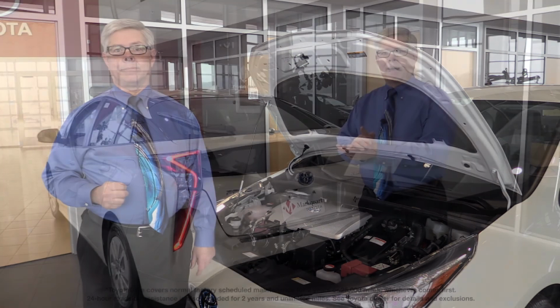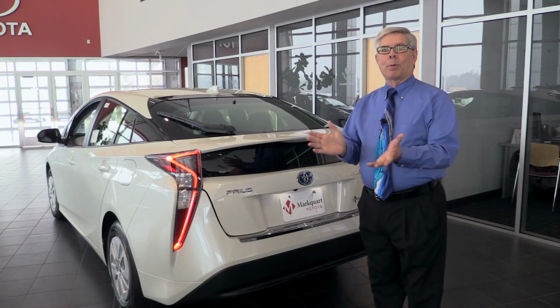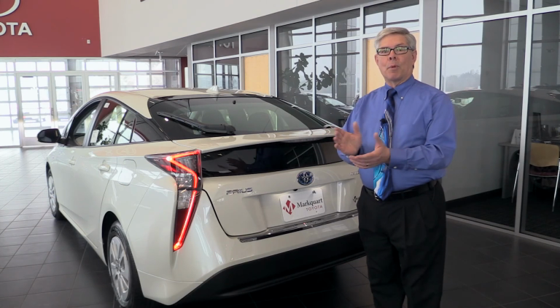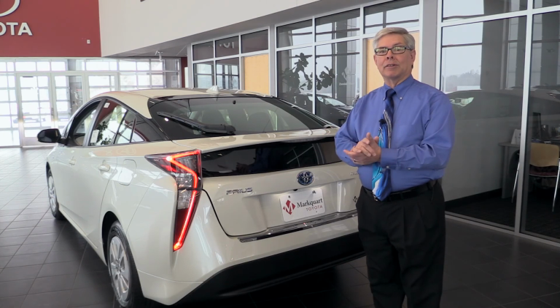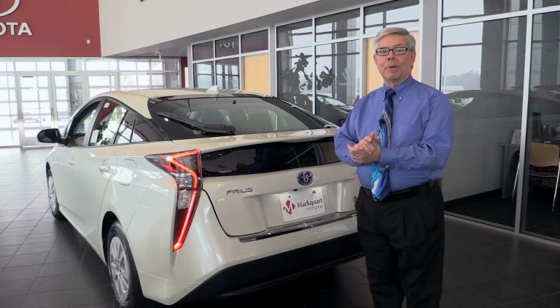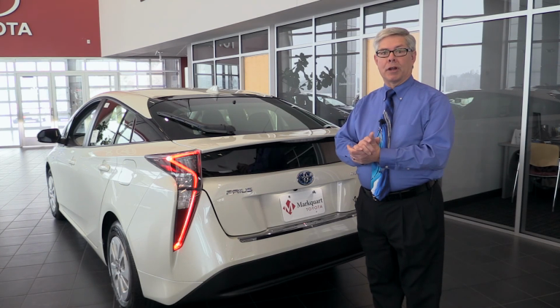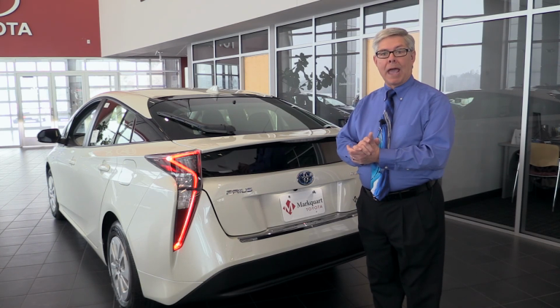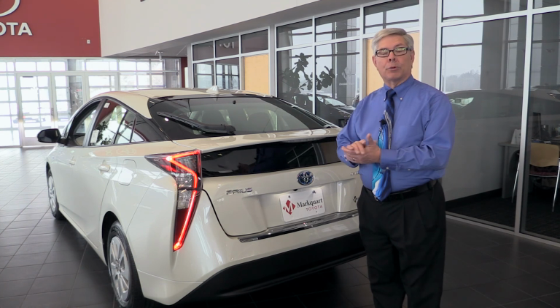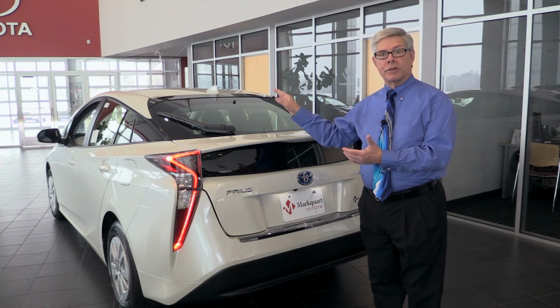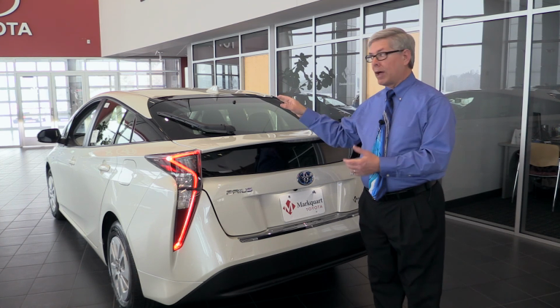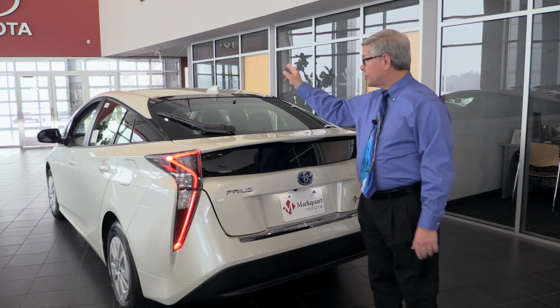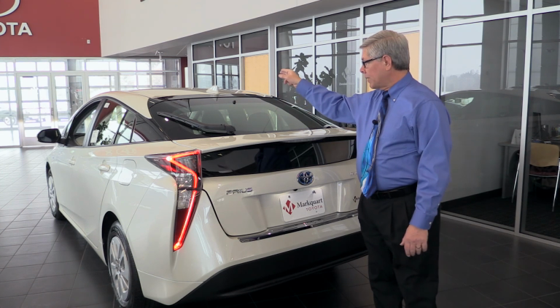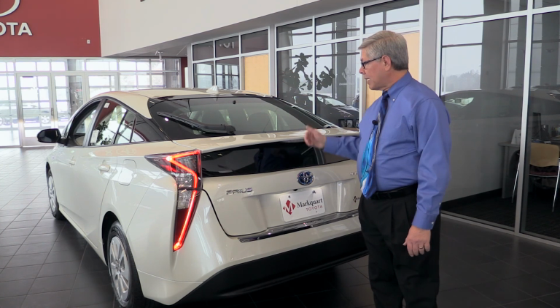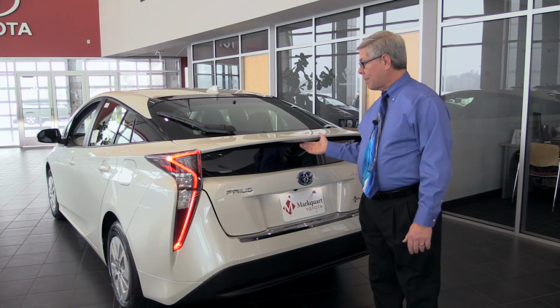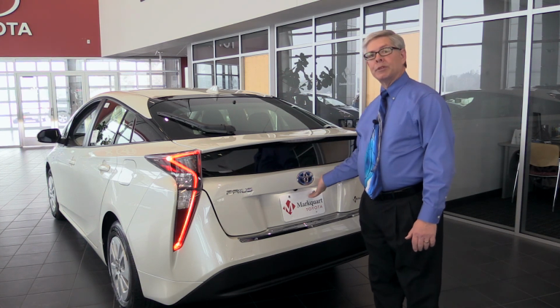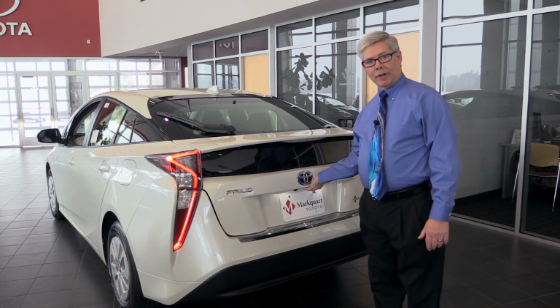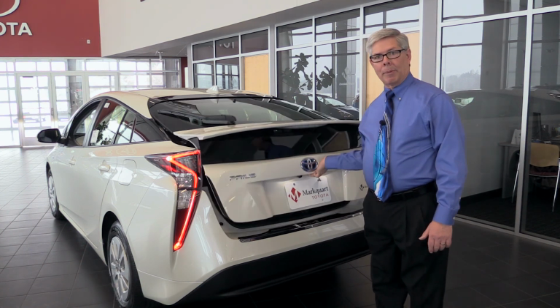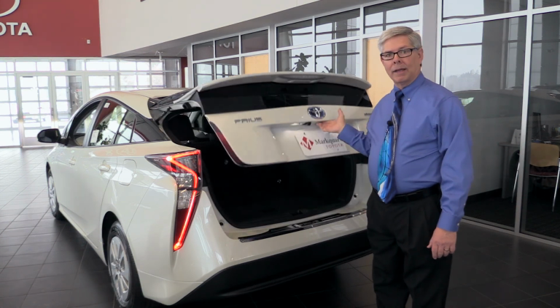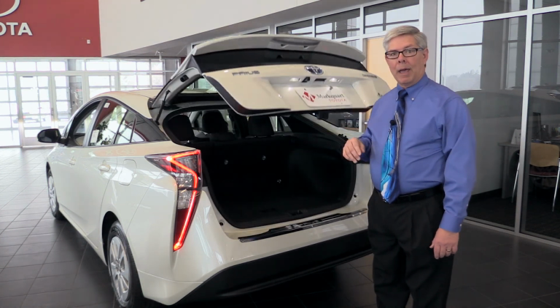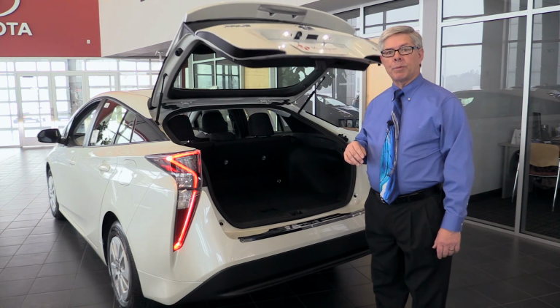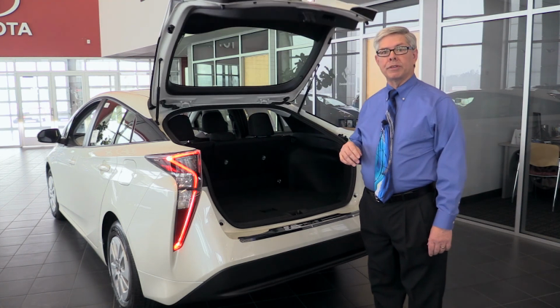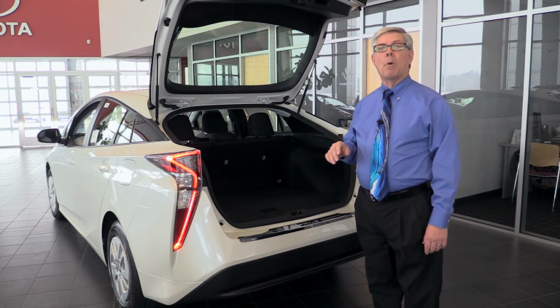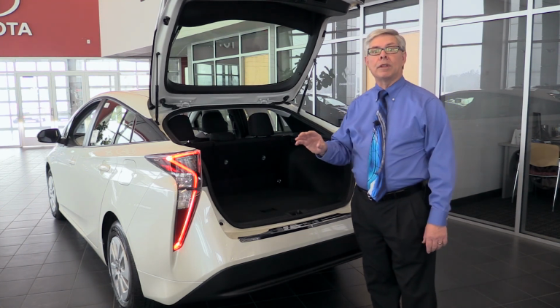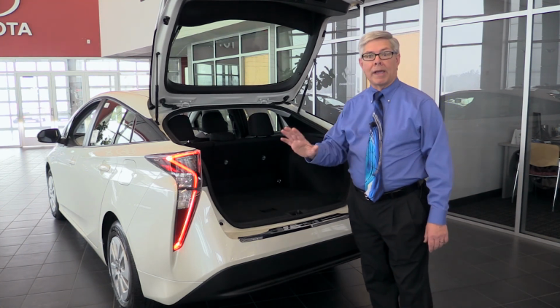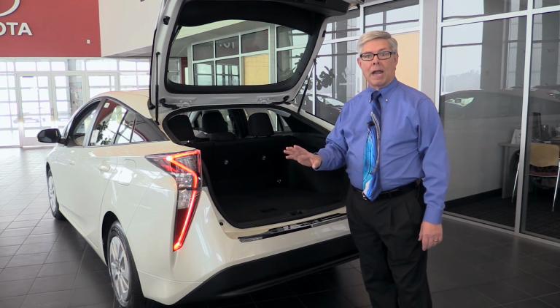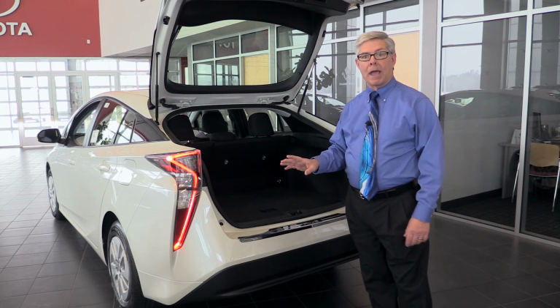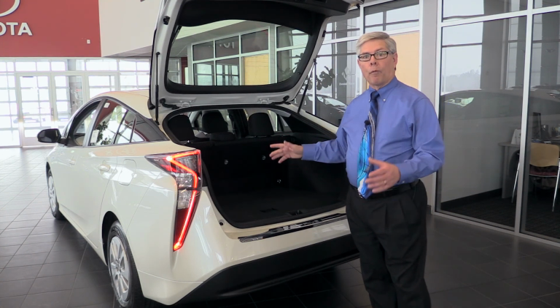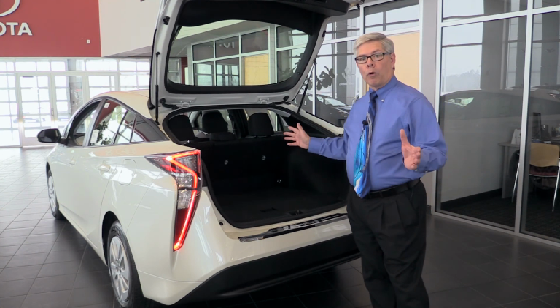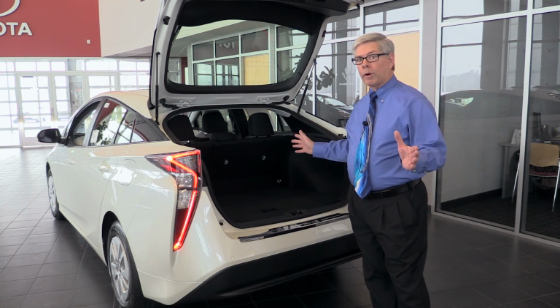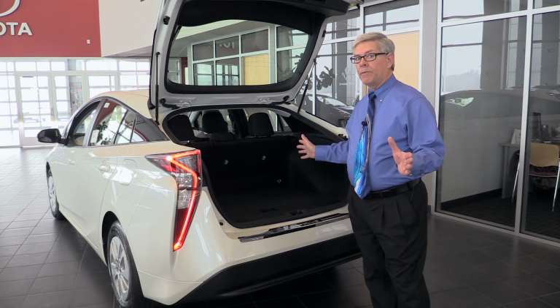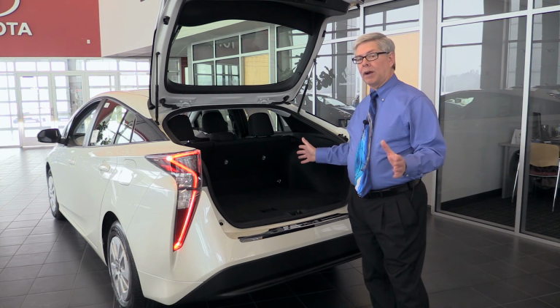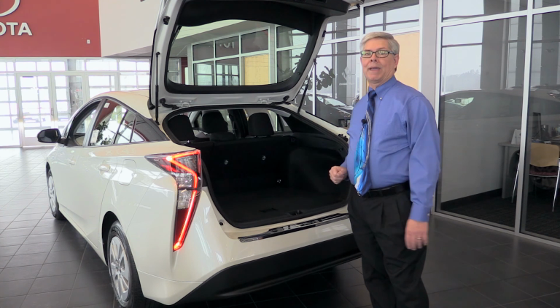Our new Prius is more aerodynamic this year, from the active grill shutters up front, the shark fin antenna on top and the spoiler here in the back. And because we're using the new smaller lithium-ion battery pack, over four more cubic feet of cargo space.